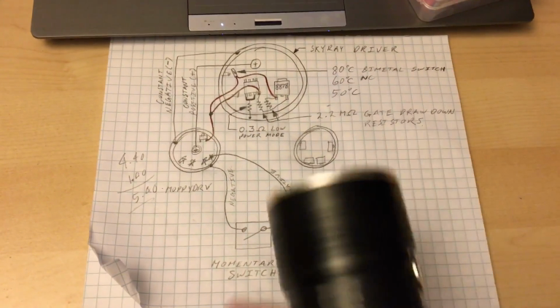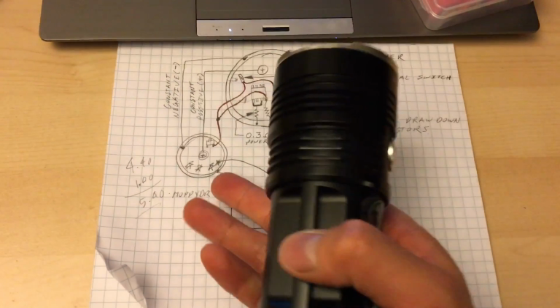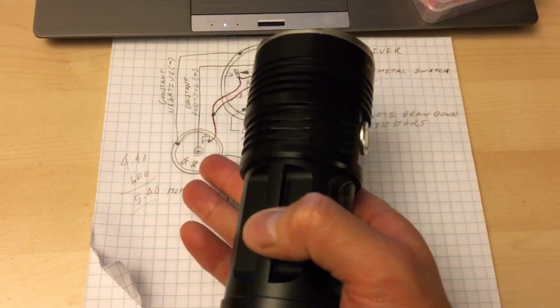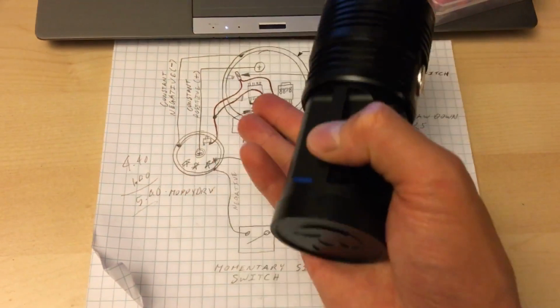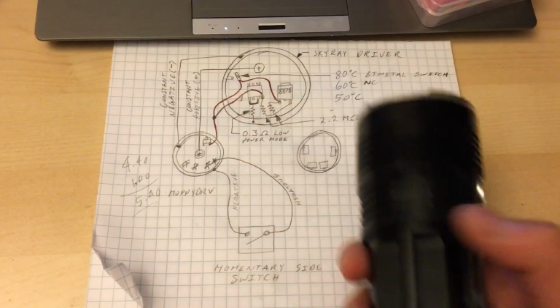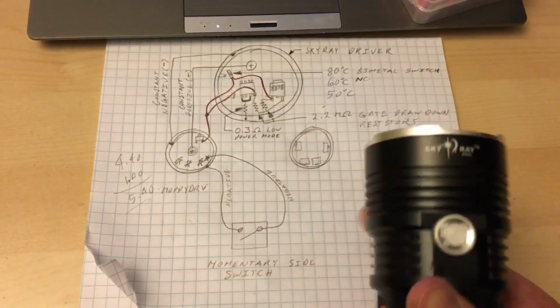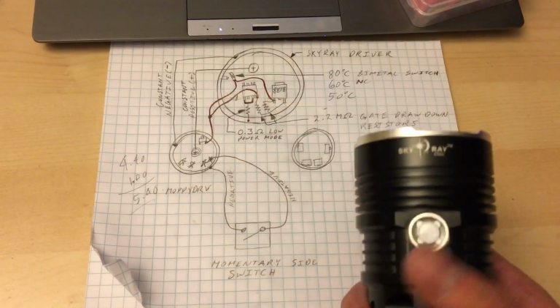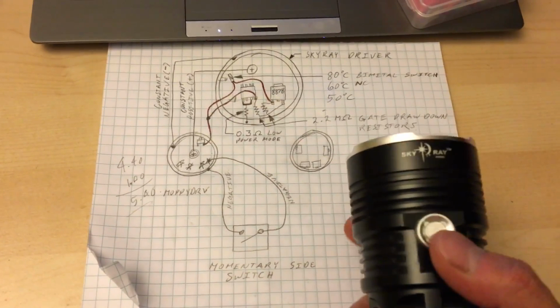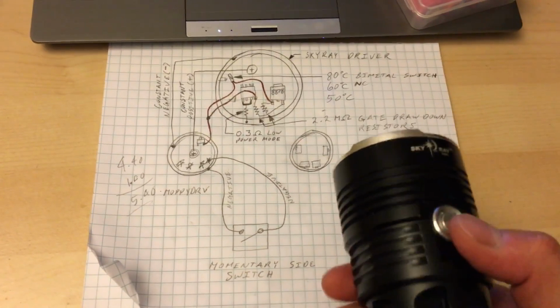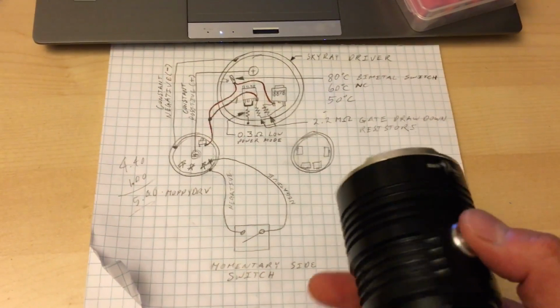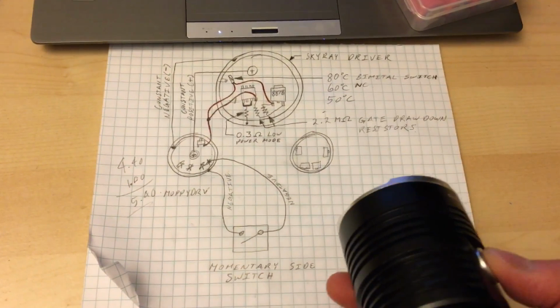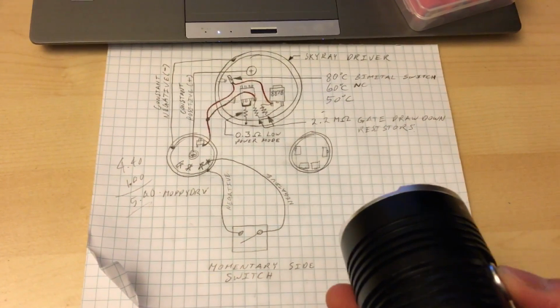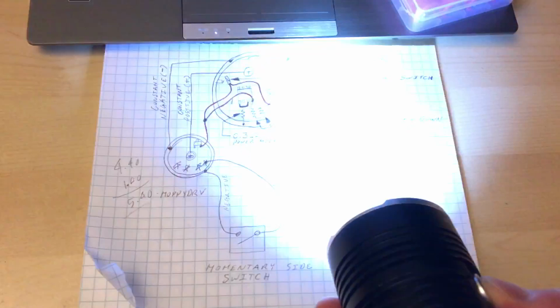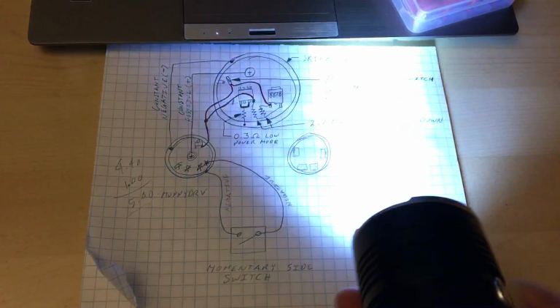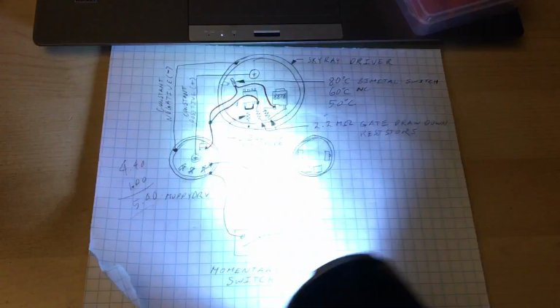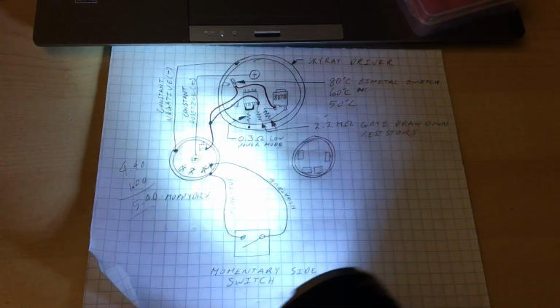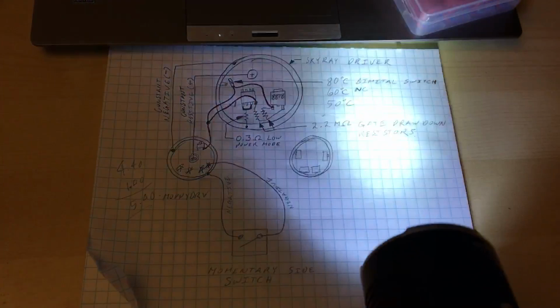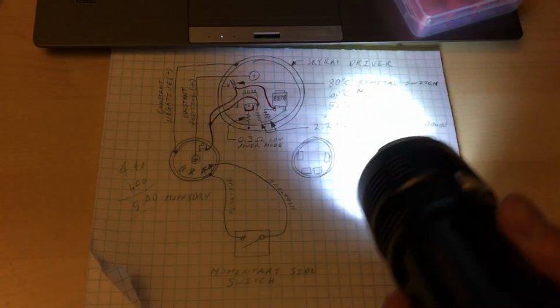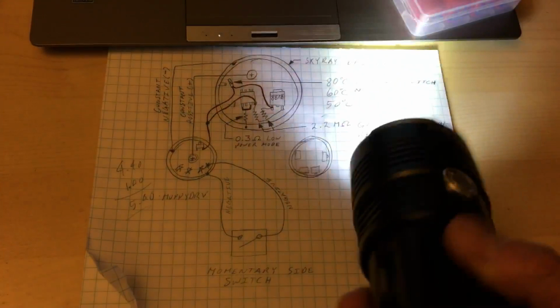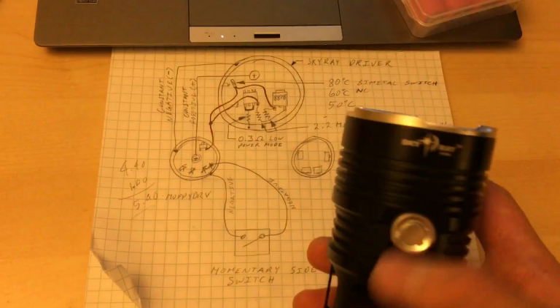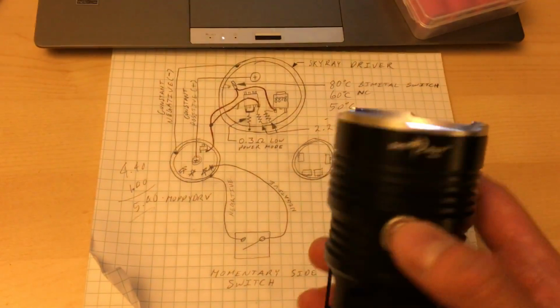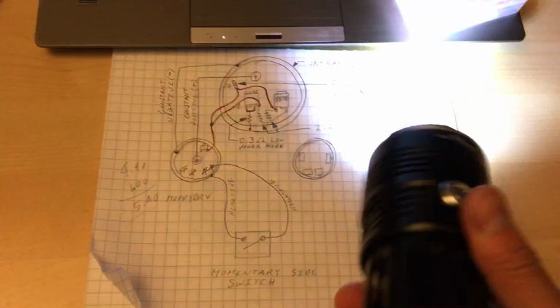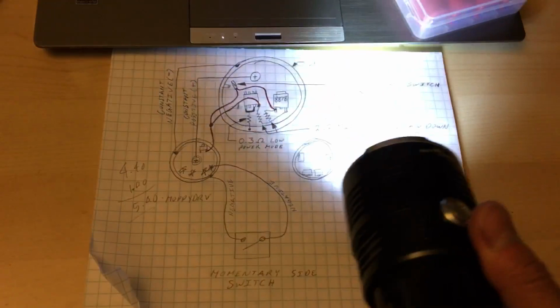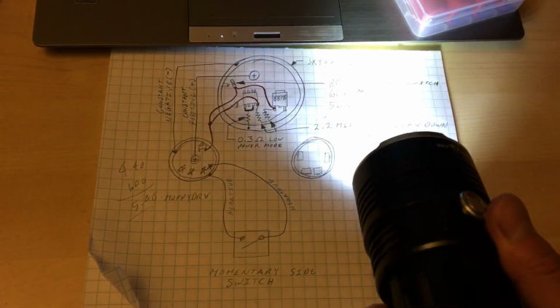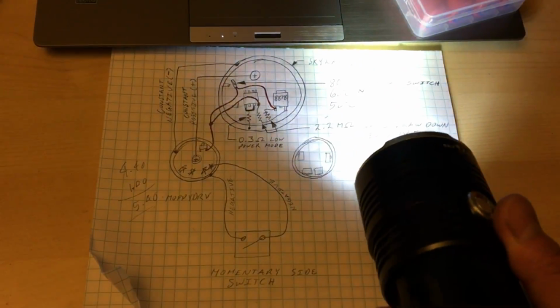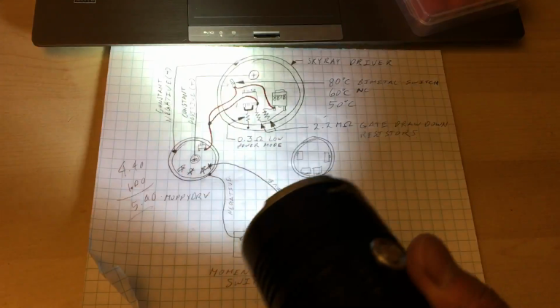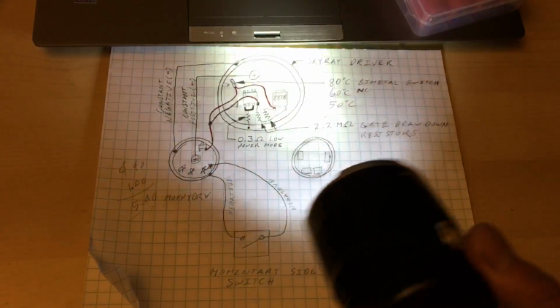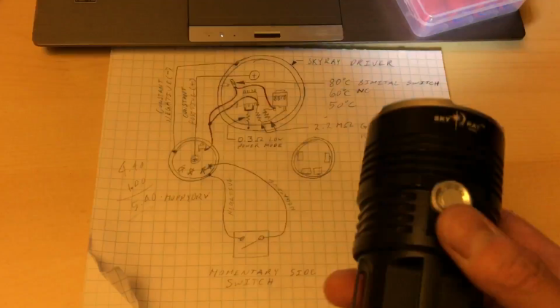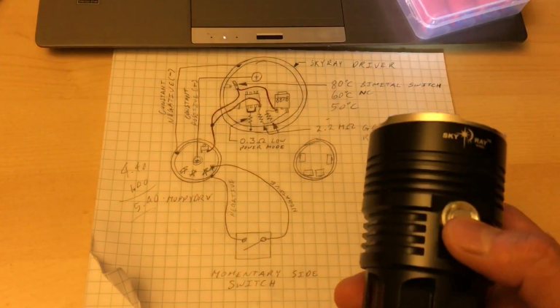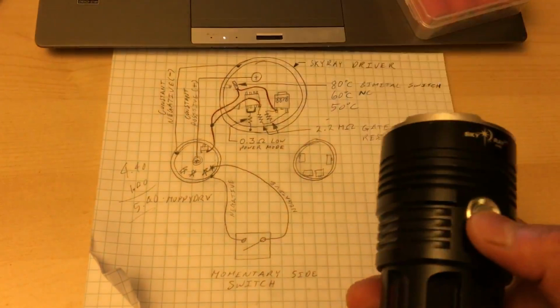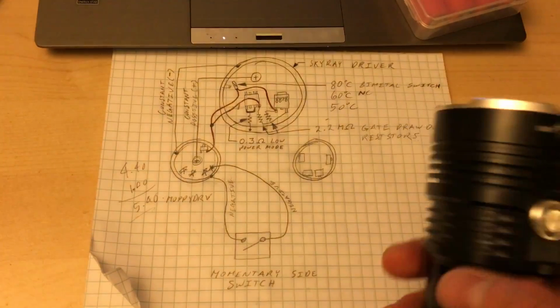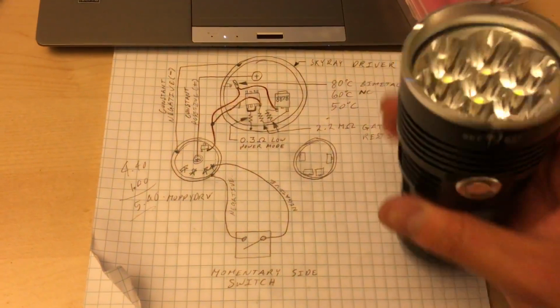This has turbo timer mode and low battery protection. It'll reduce its output automatically as the batteries decrease, and it'll never turn off the light on you — it'll never leave you in the dark. After you add this to your flashlight, you can go camping with it and trail walking. If the battery power starts to decrease, it won't turn off on you — it'll keep running, and that's exactly what you need to get out of the bush.